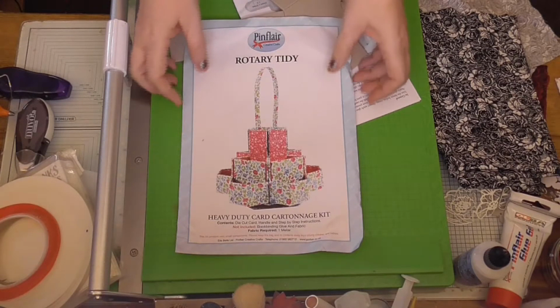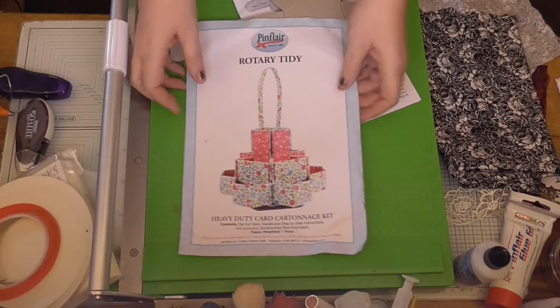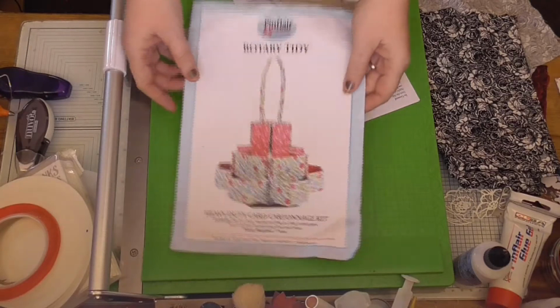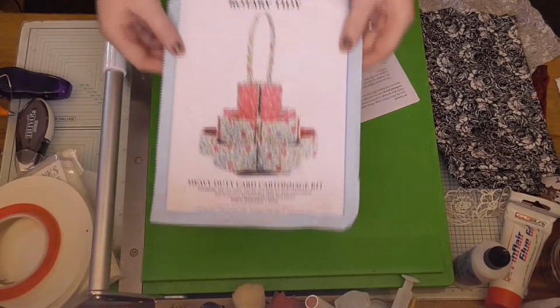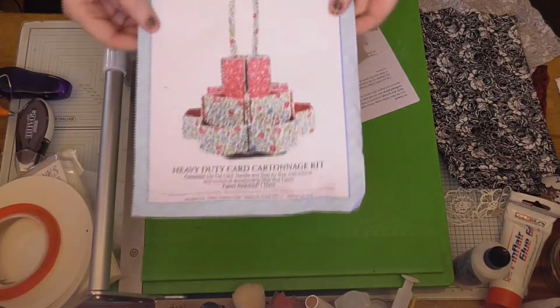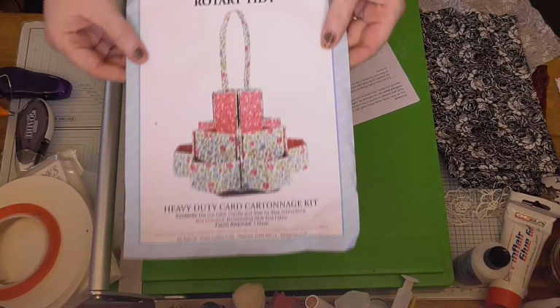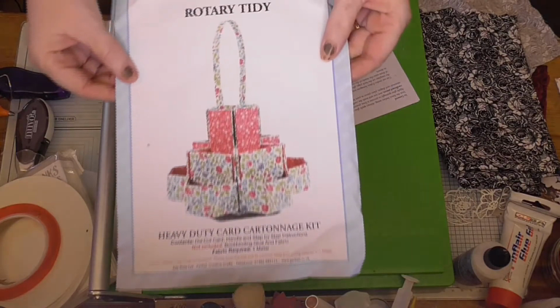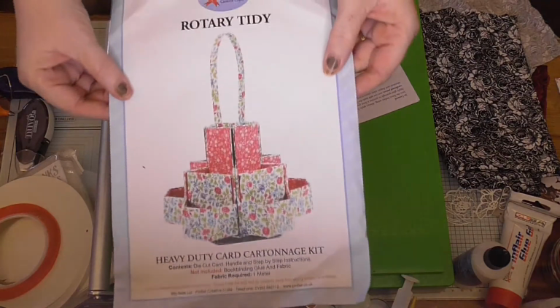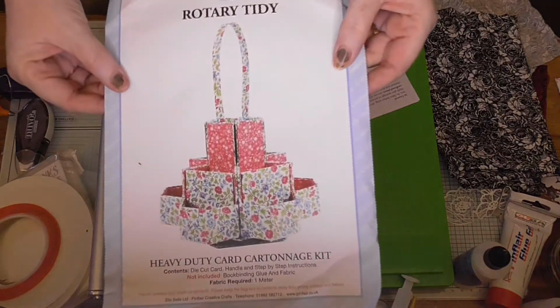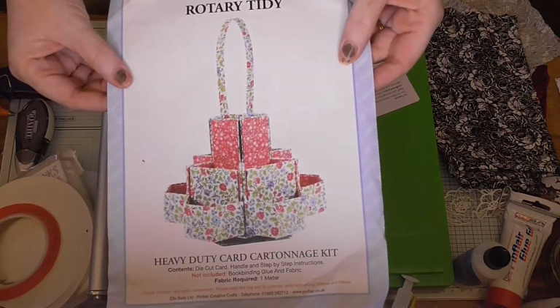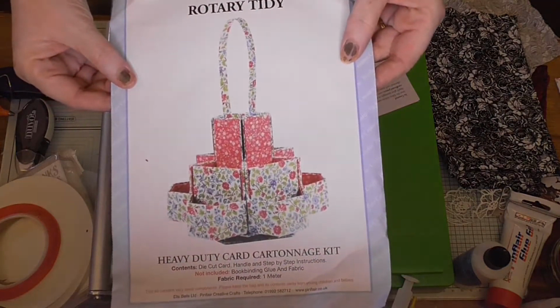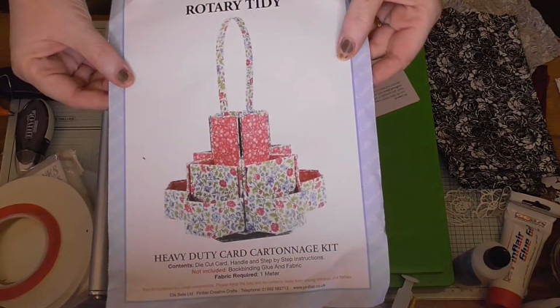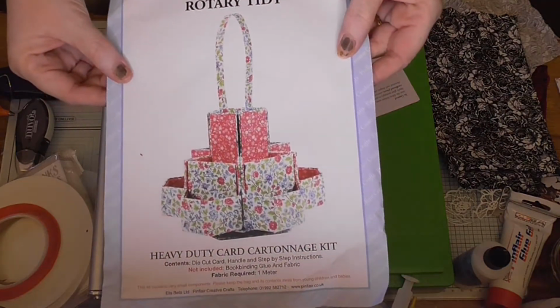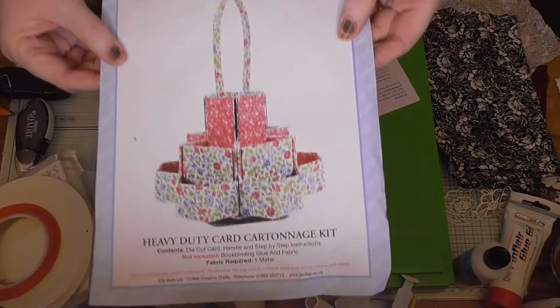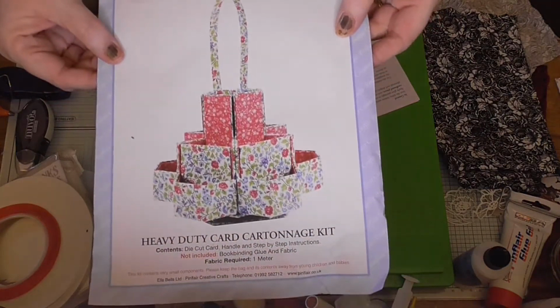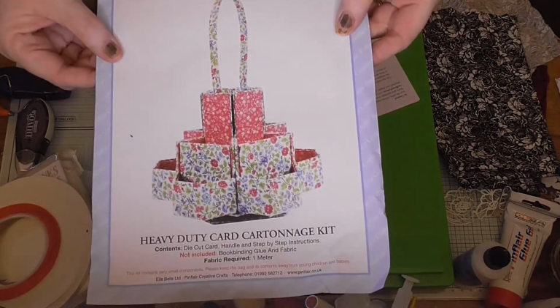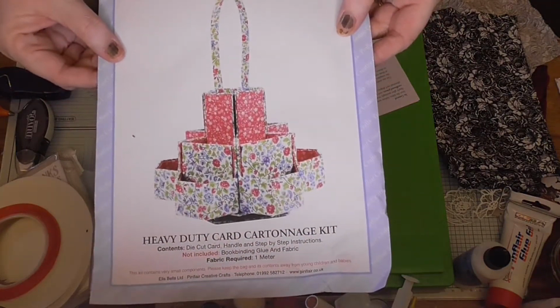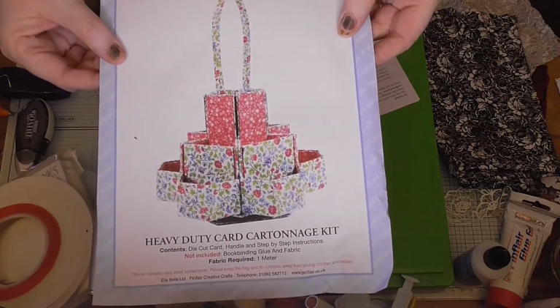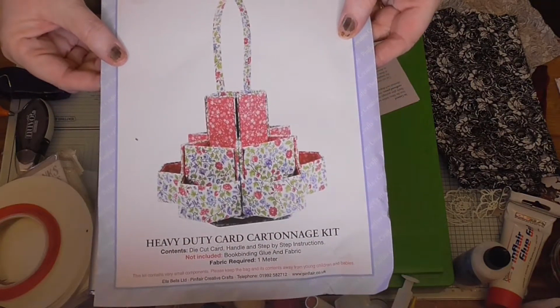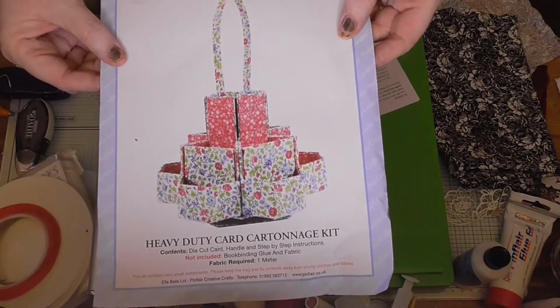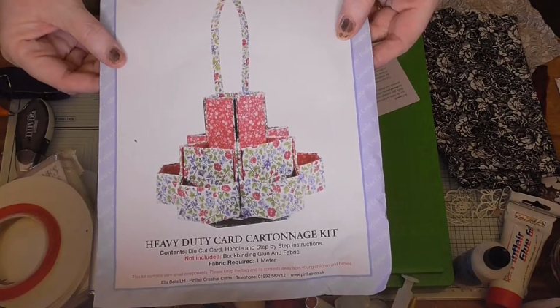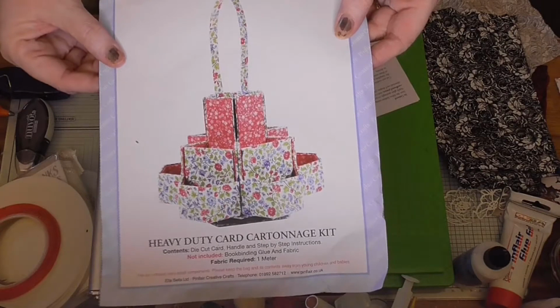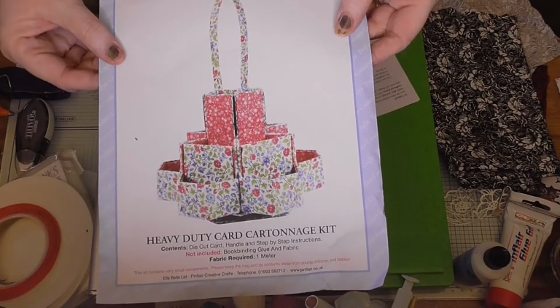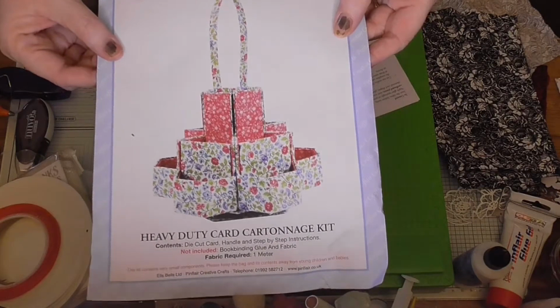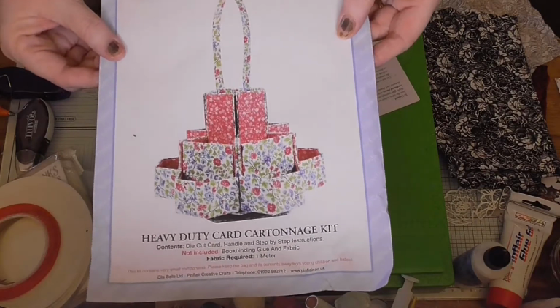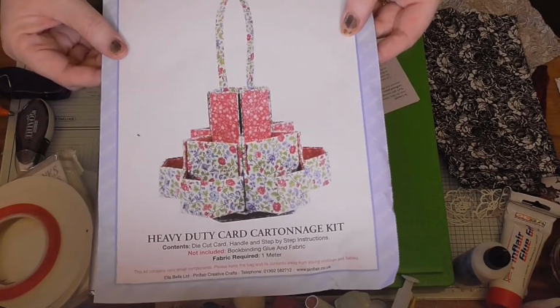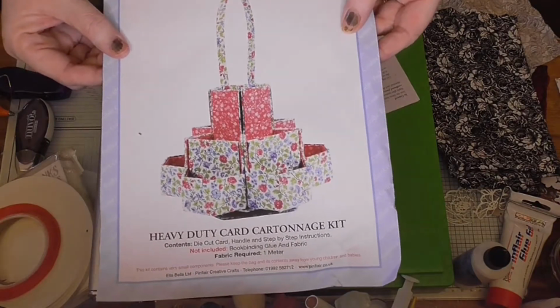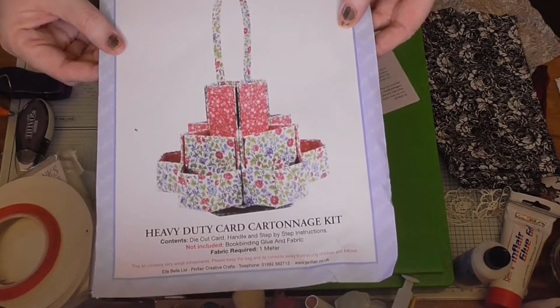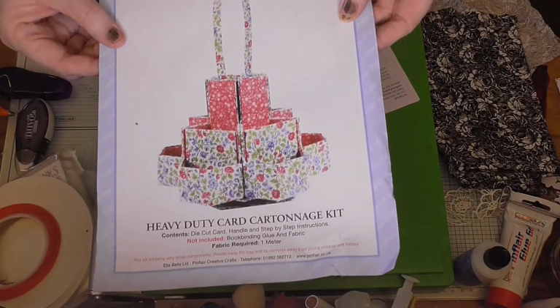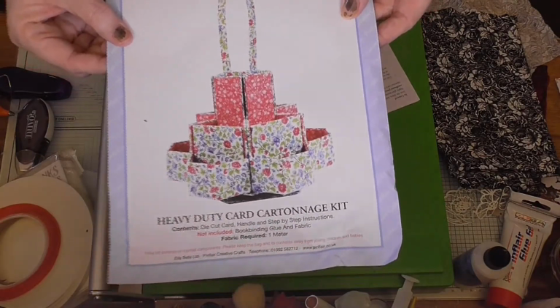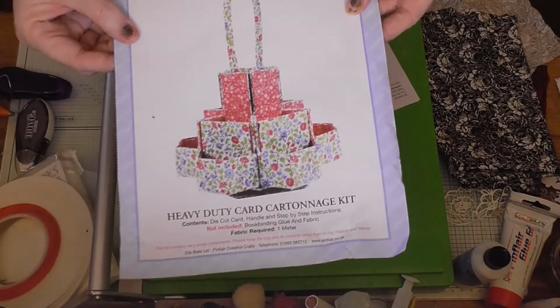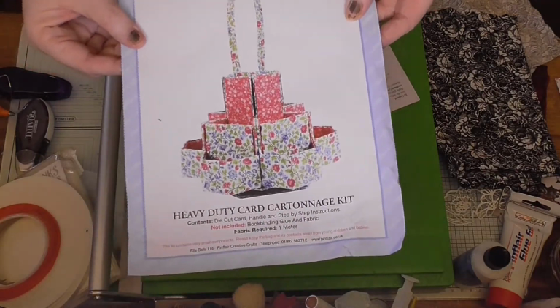When I saw this, I thought yes, I have to have it. There is so much room there, so much room — I have to have this.